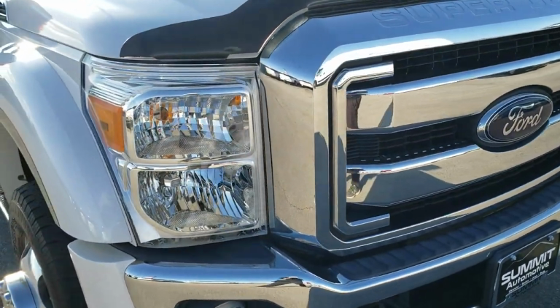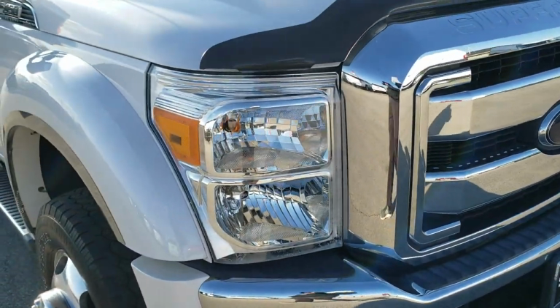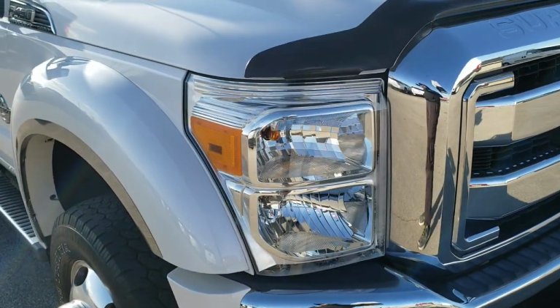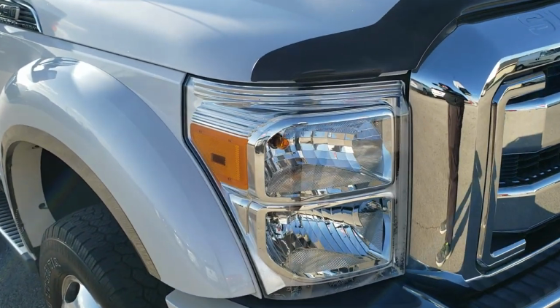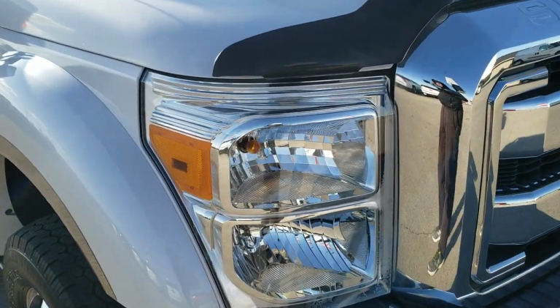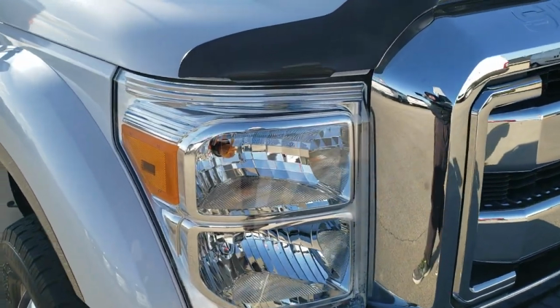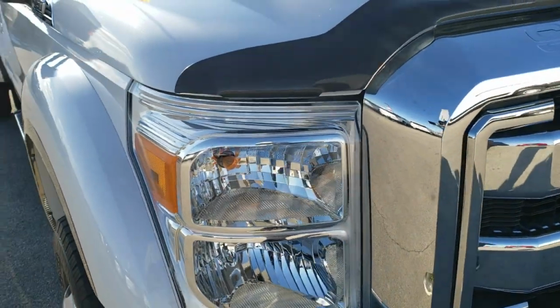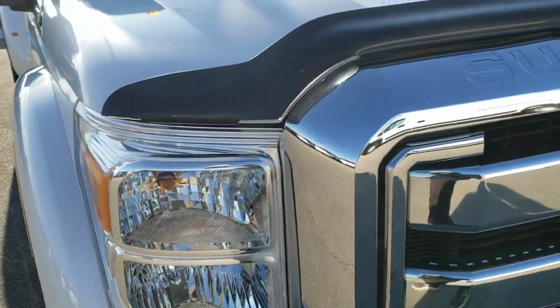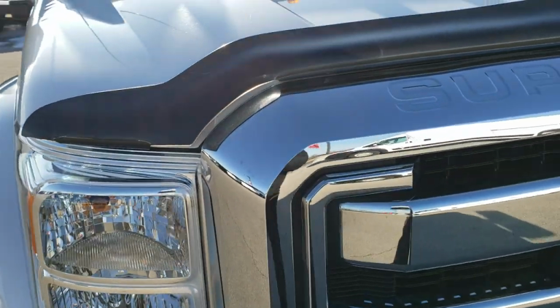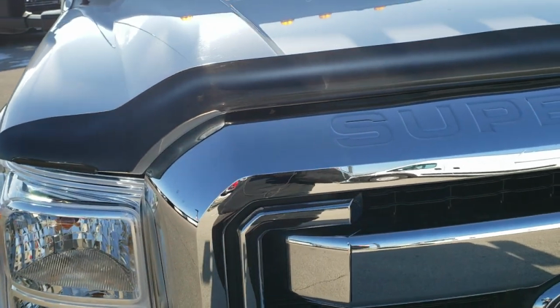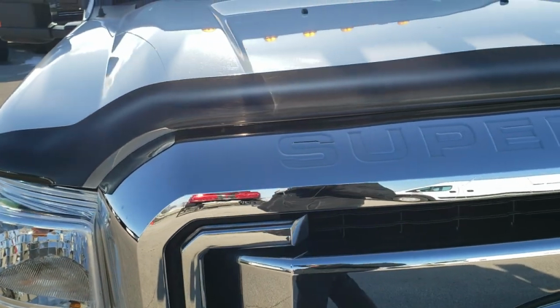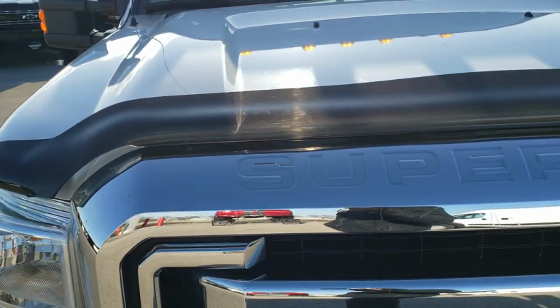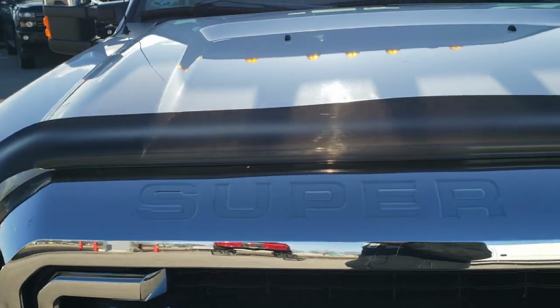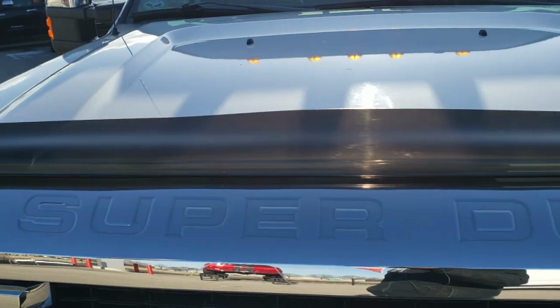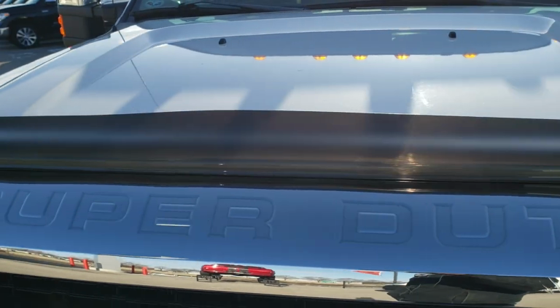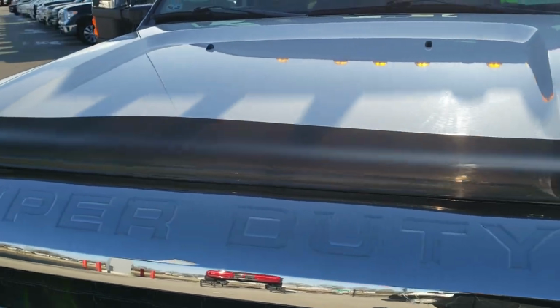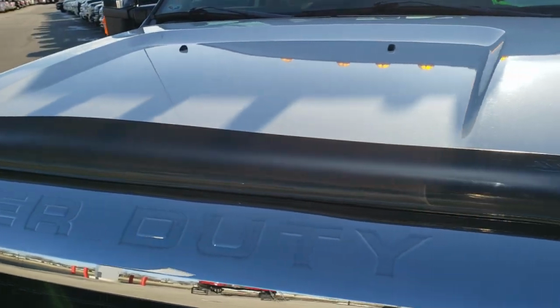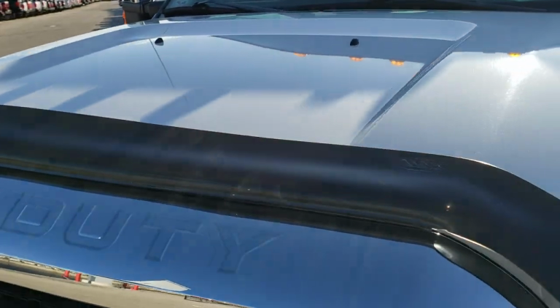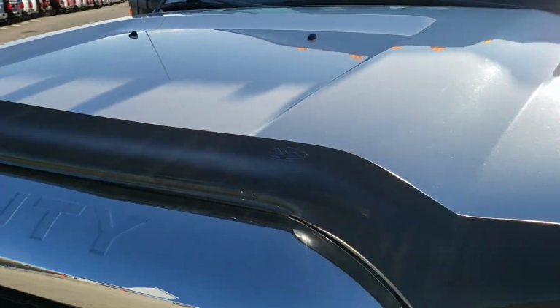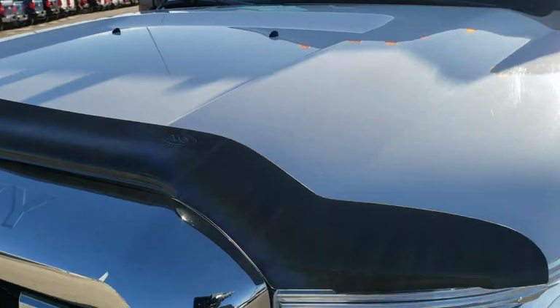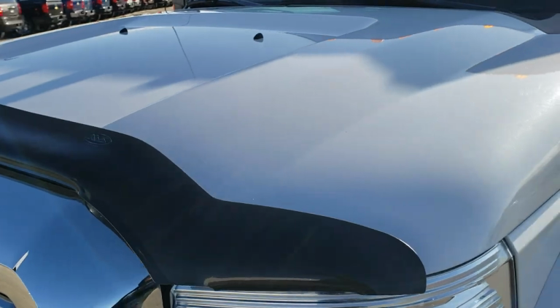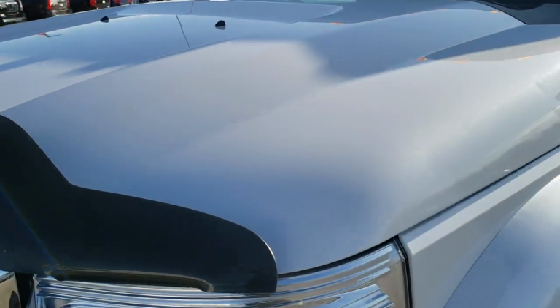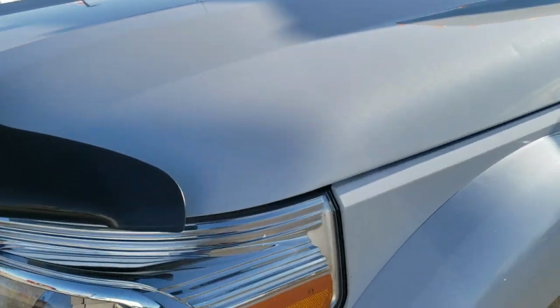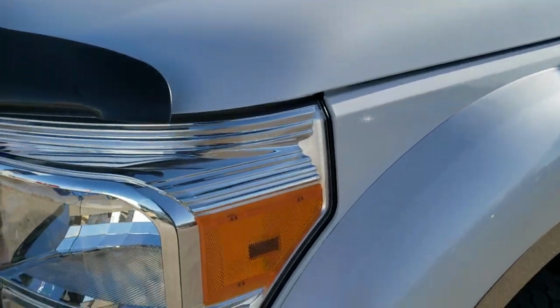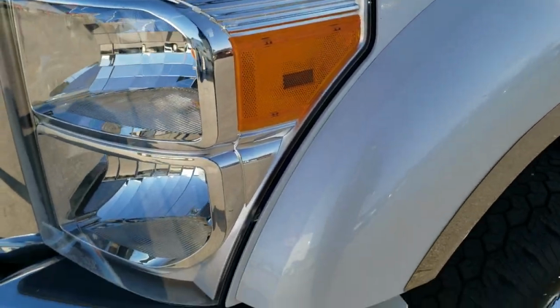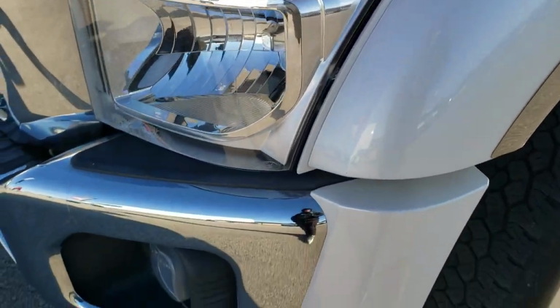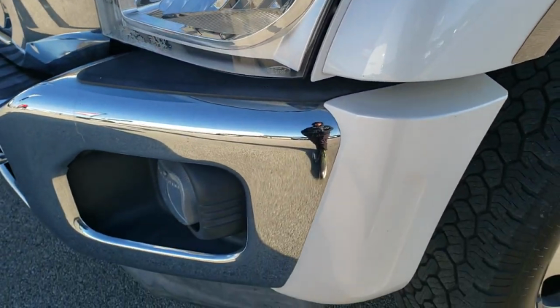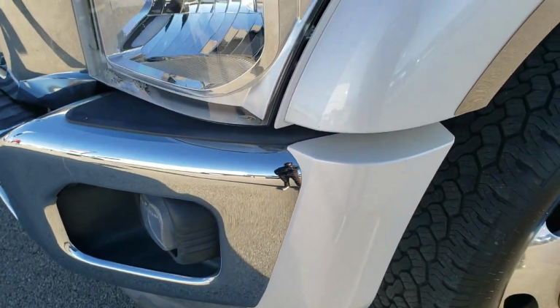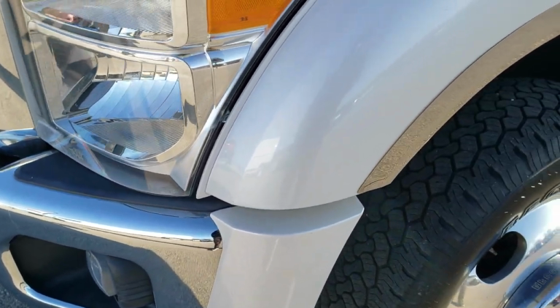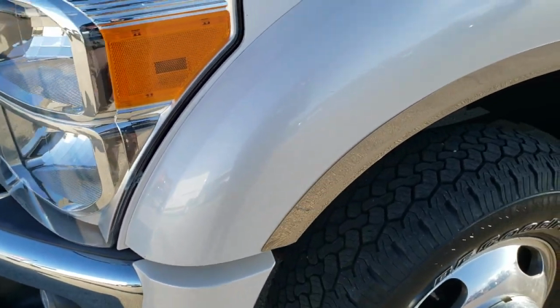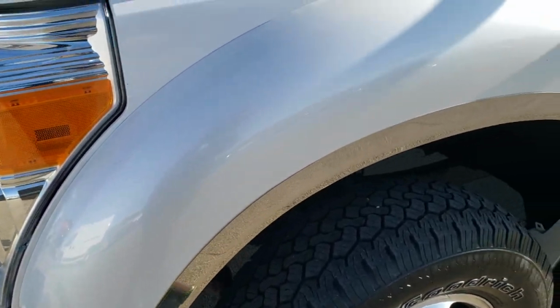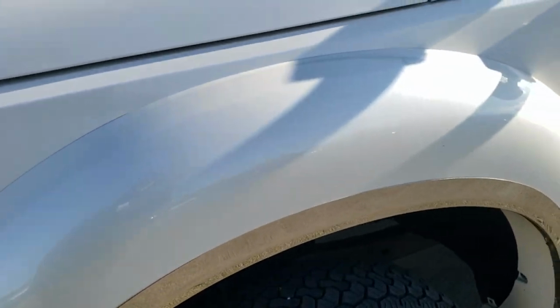This truck has the 6.7 liter Power Stroke diesel. This truck has been fully safetied and inspected by our service shop, has a fresh oil and filter change. All the fluids have been checked and topped off and this truck is 100% ready to go.